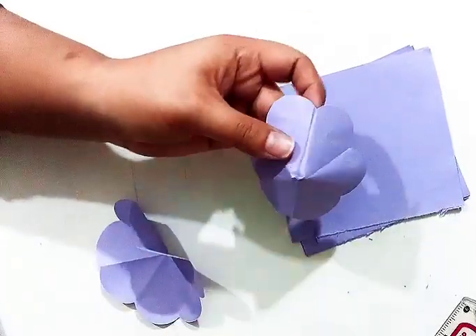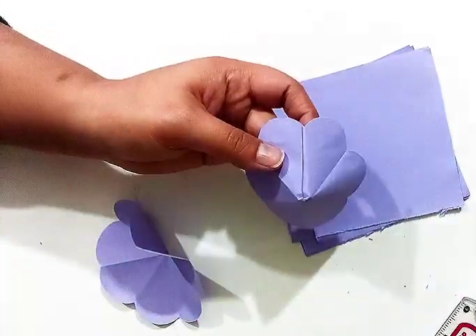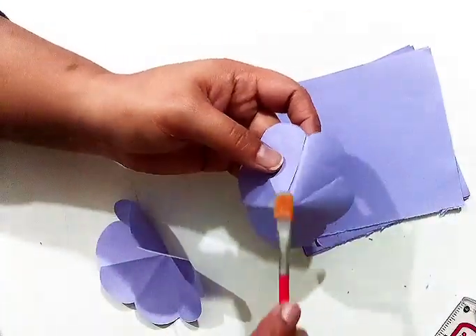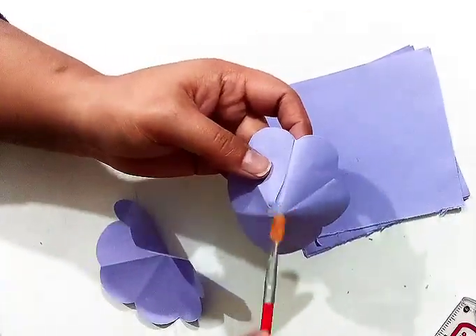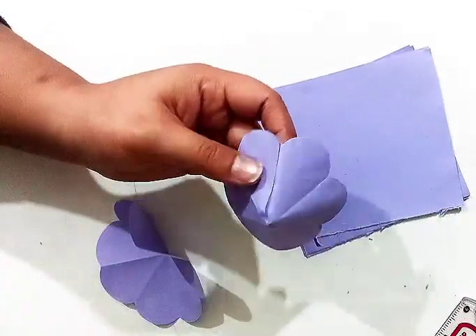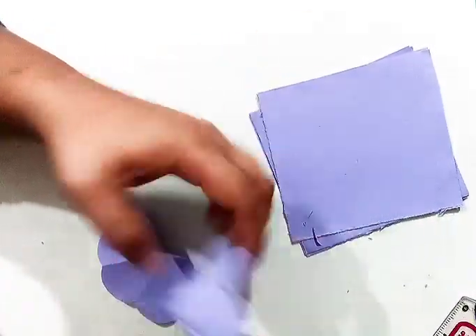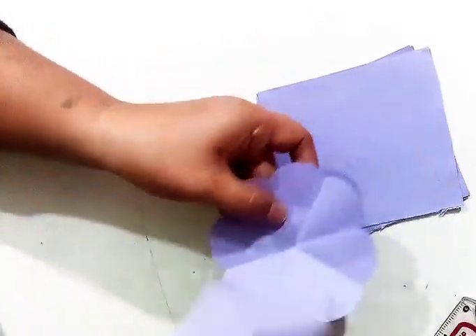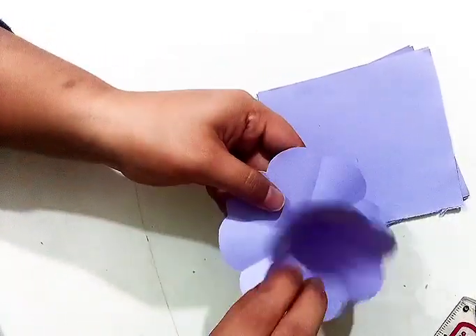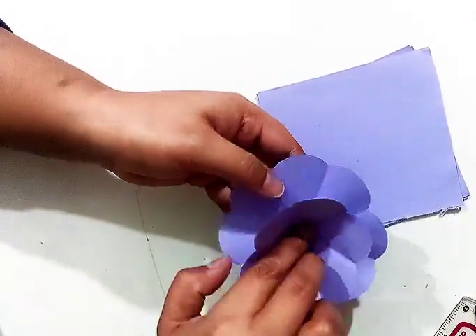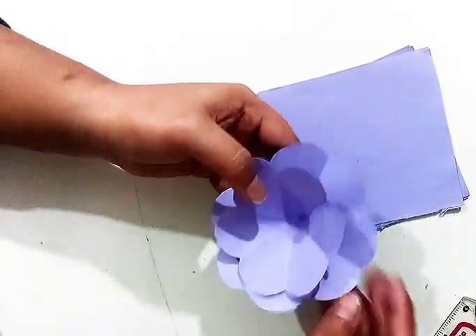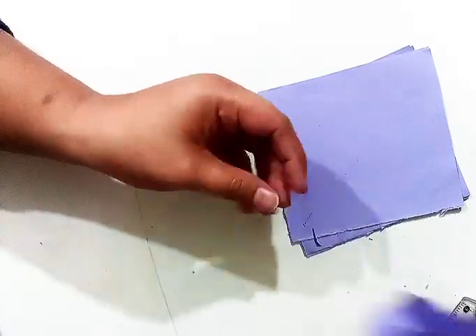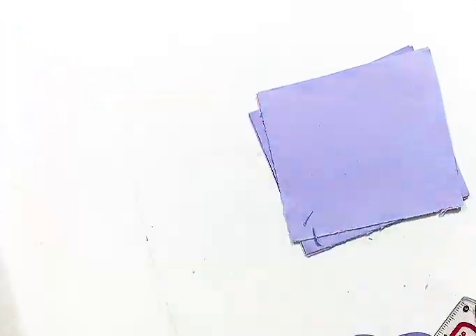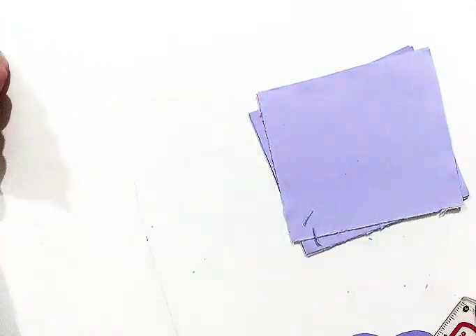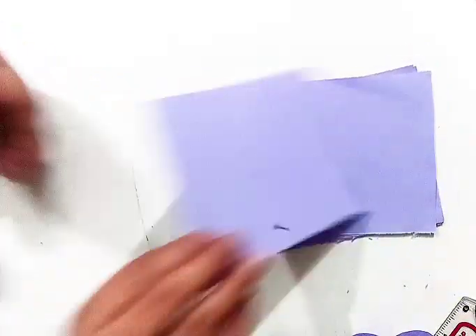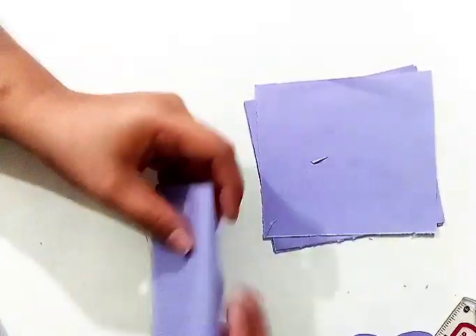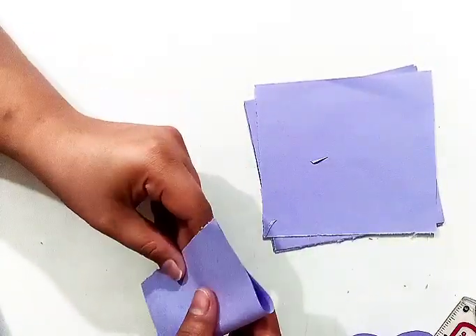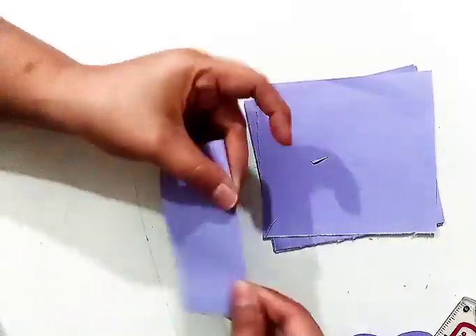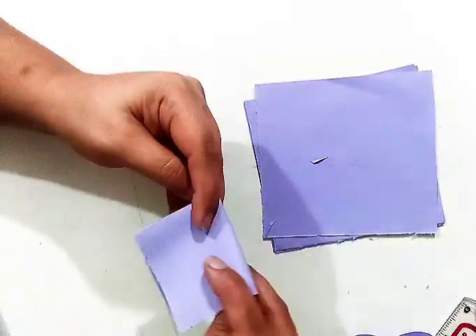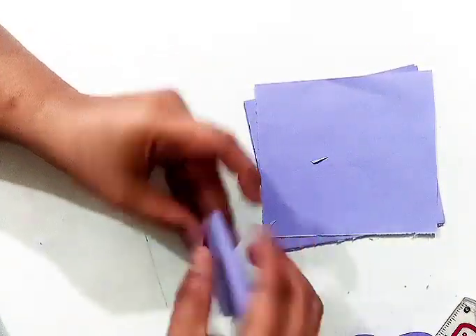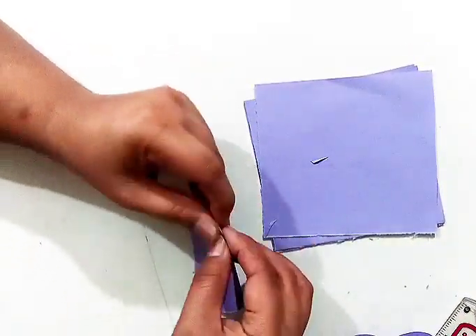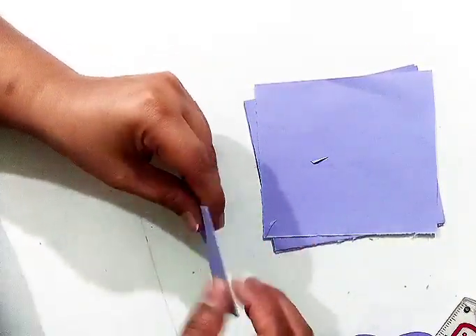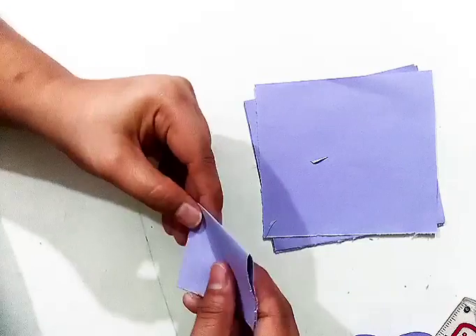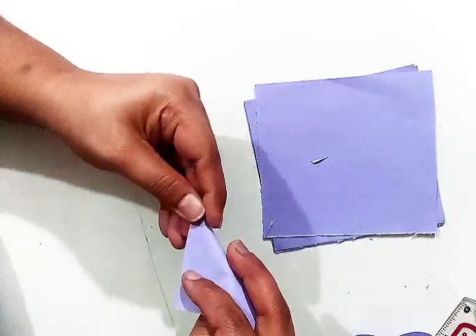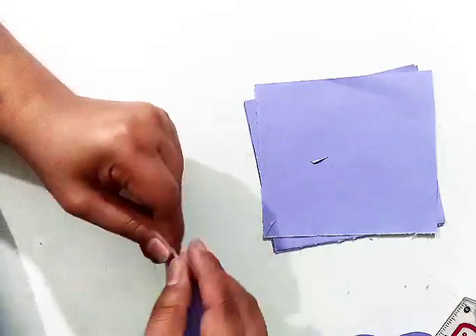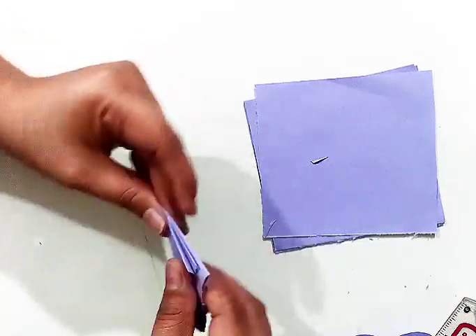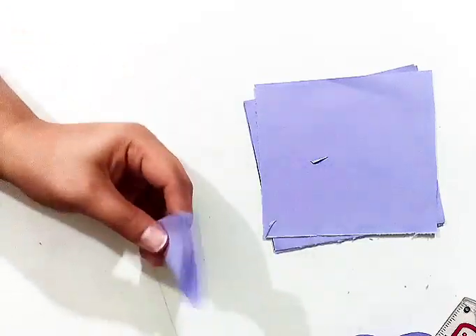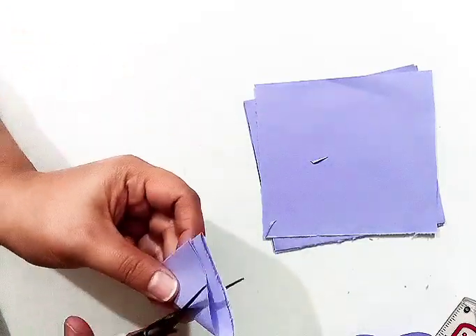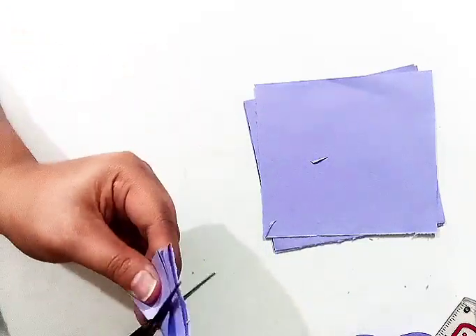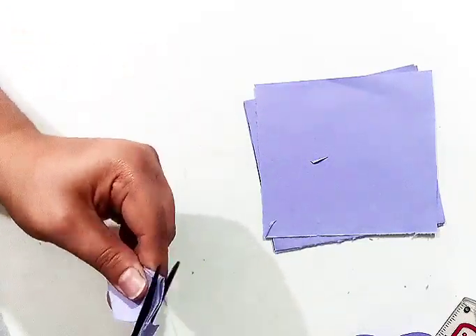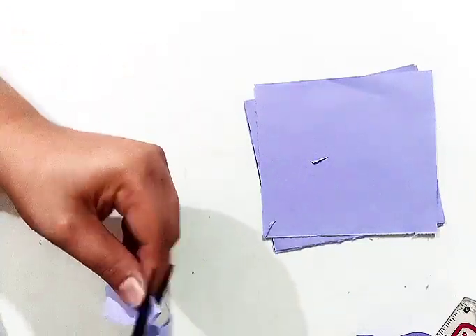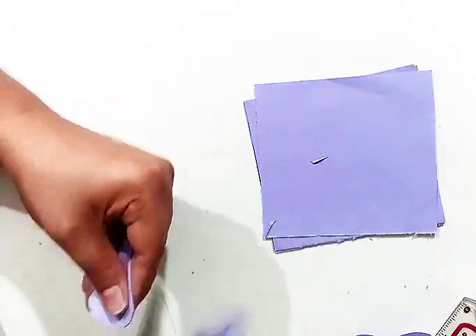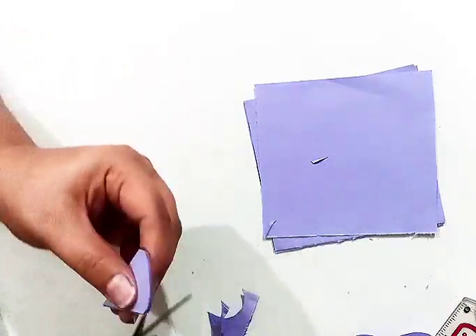Now I will cut a single petal to make this flower more accurate. Again I will do the same process as you can see. Now this time I will cut the two petals from this.